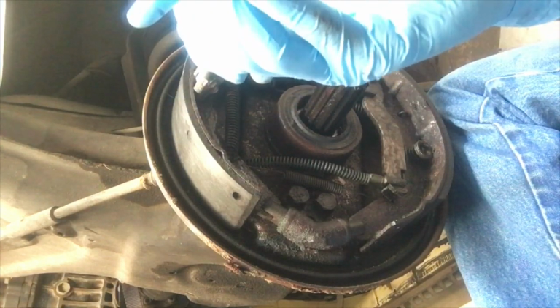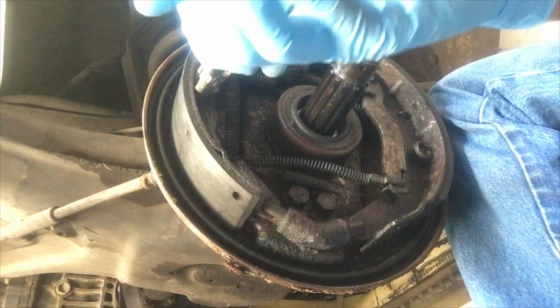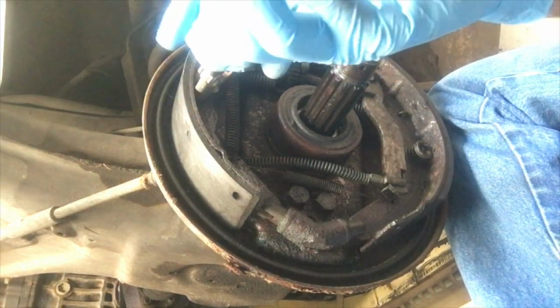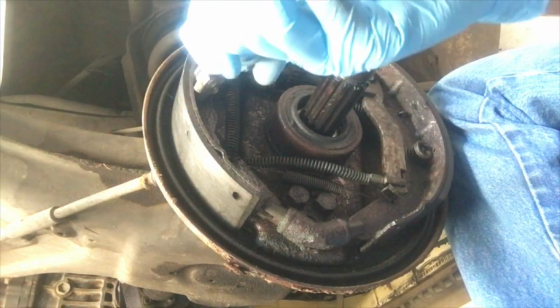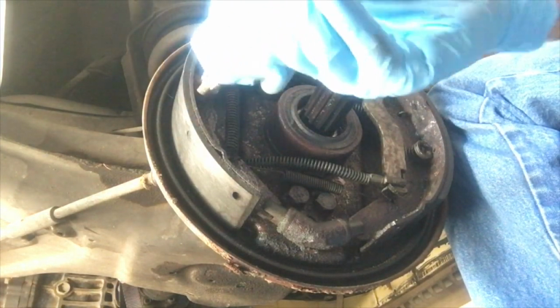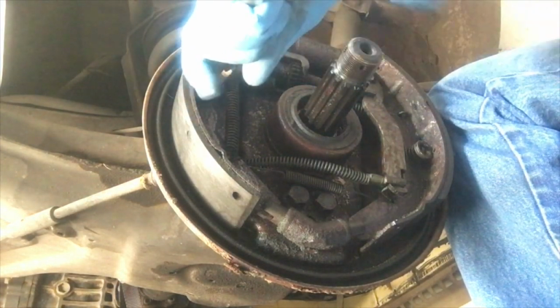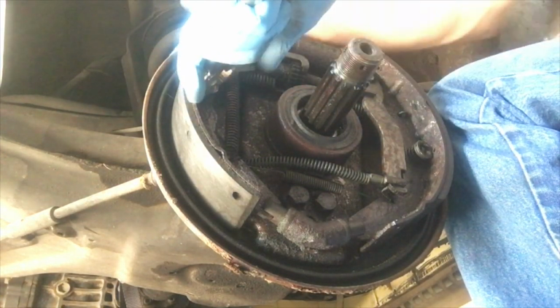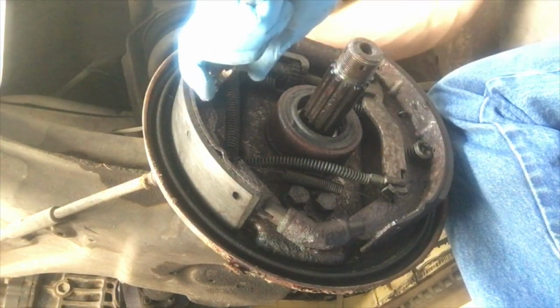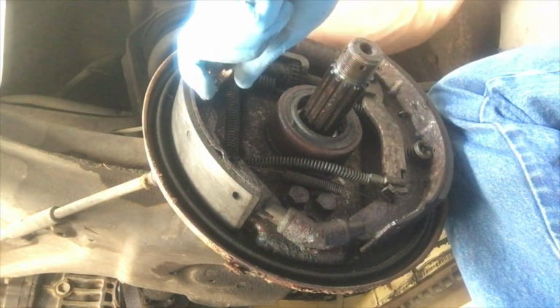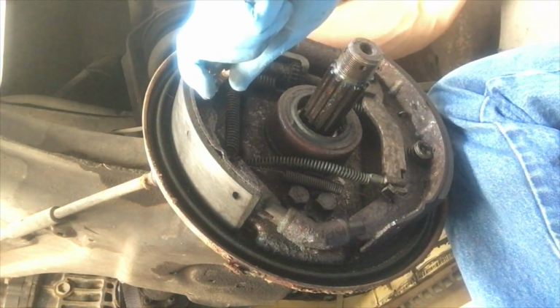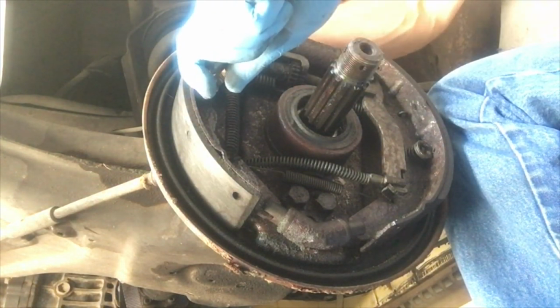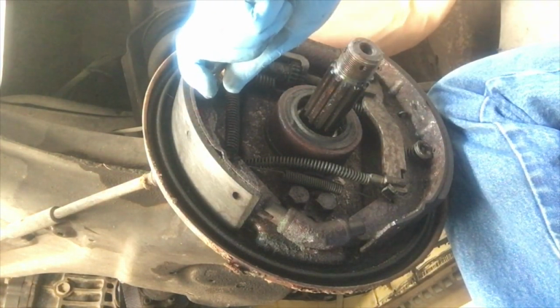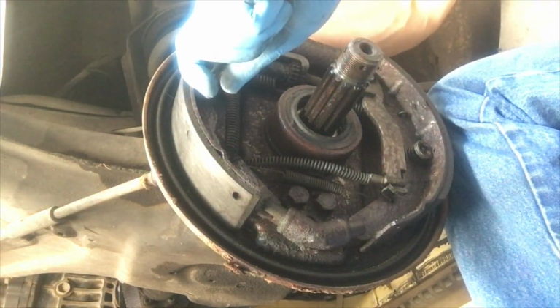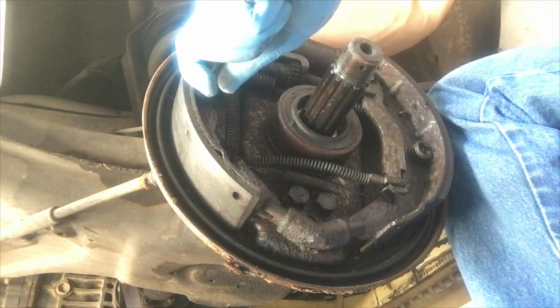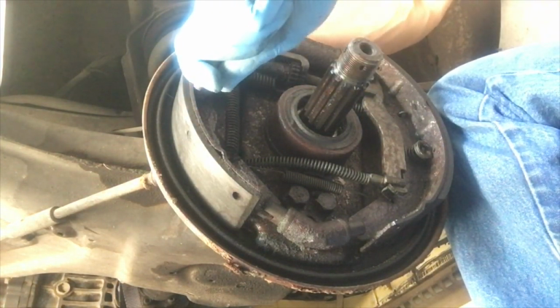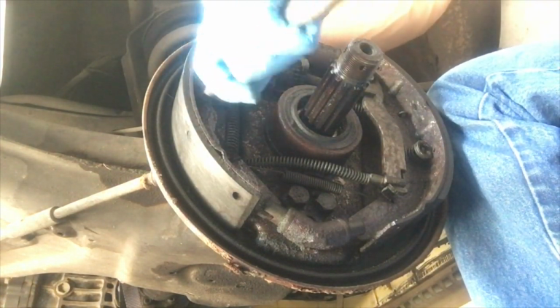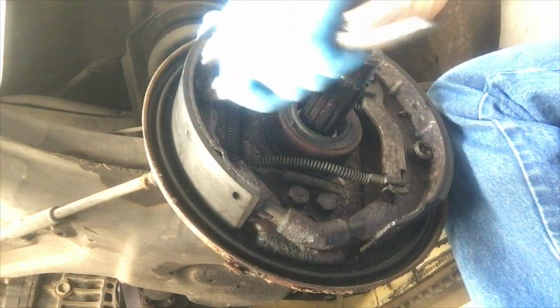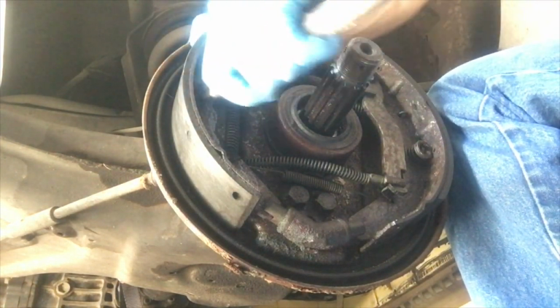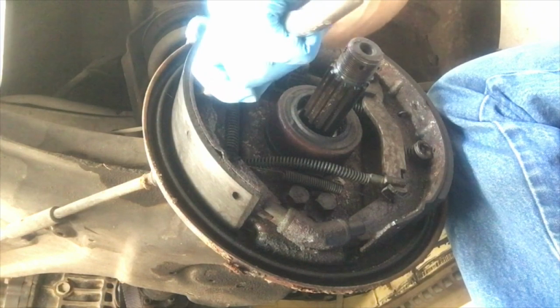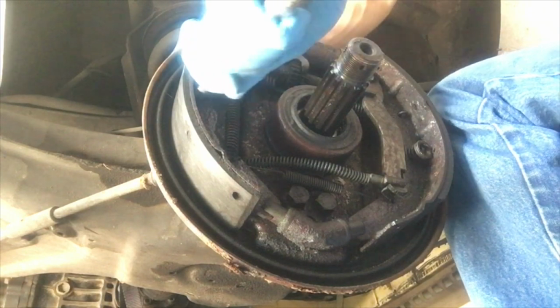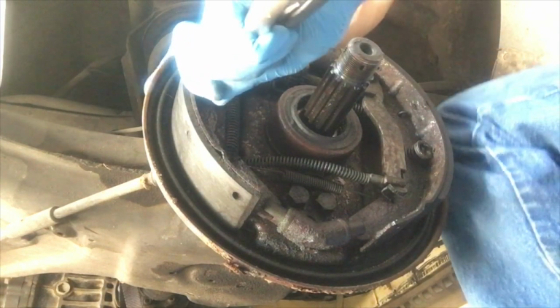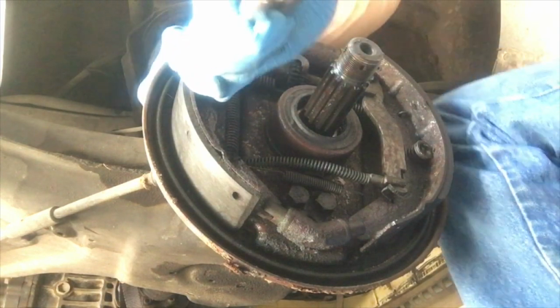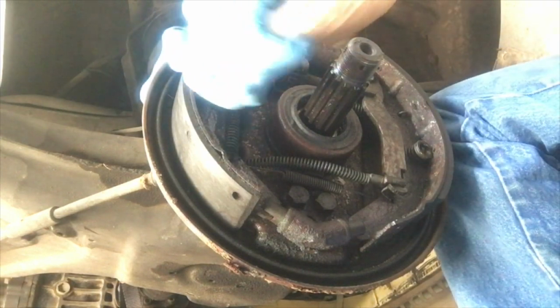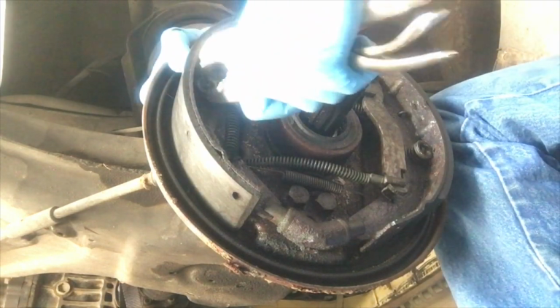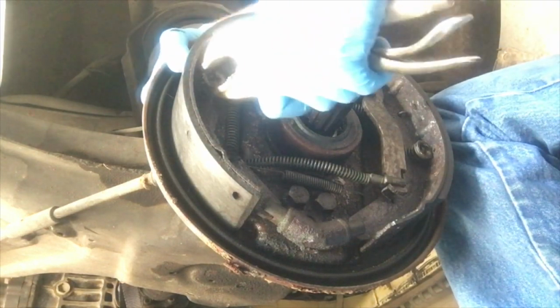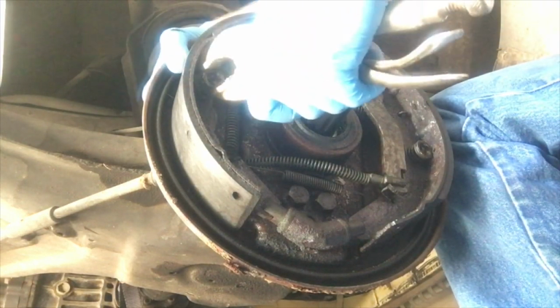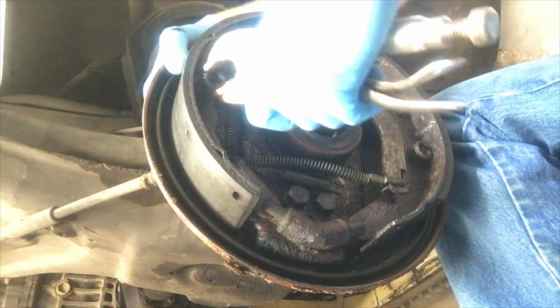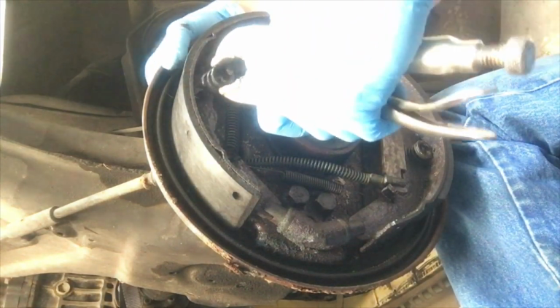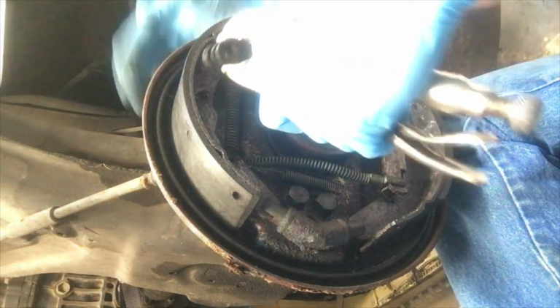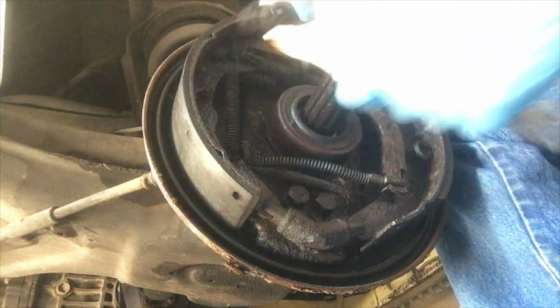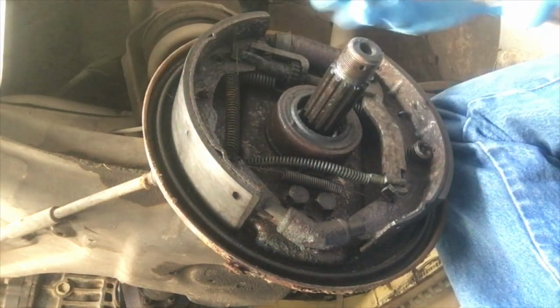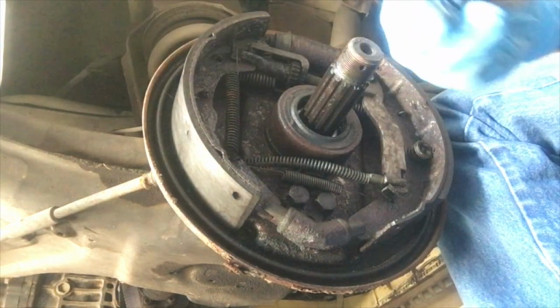You get it once and you'll turn it. It might not turn enough to fit into the little keyway, and then you'll do it again and it'll pop right off.